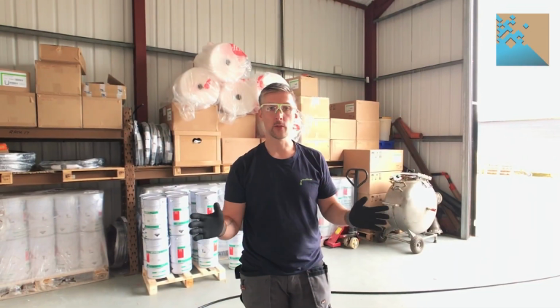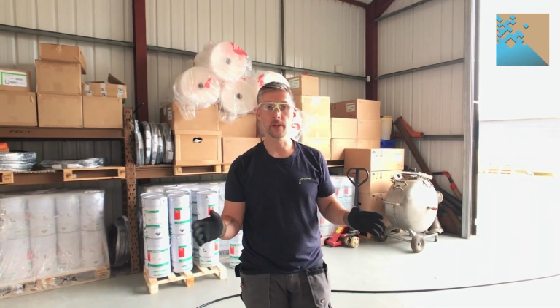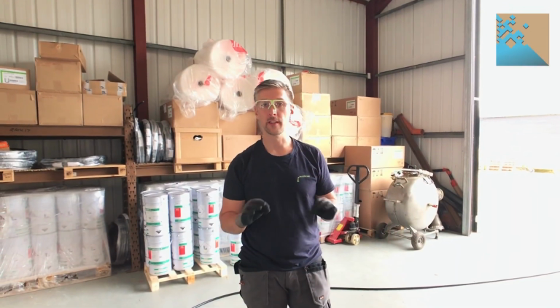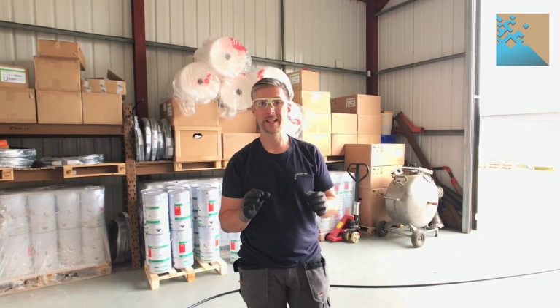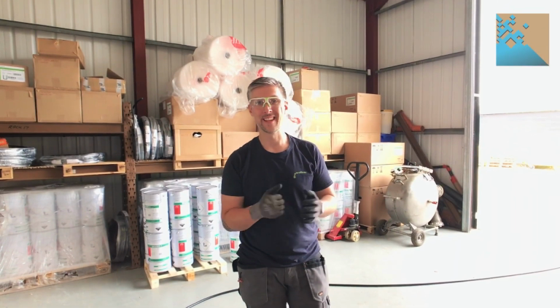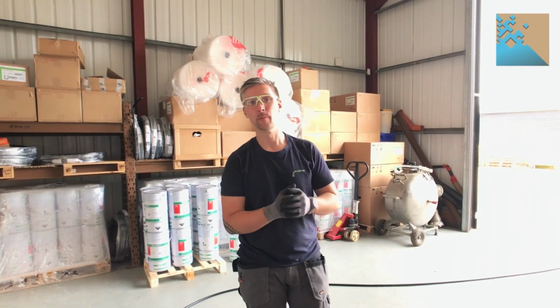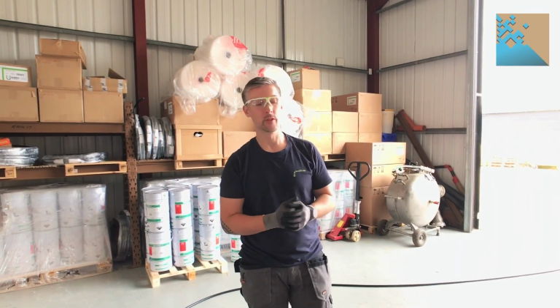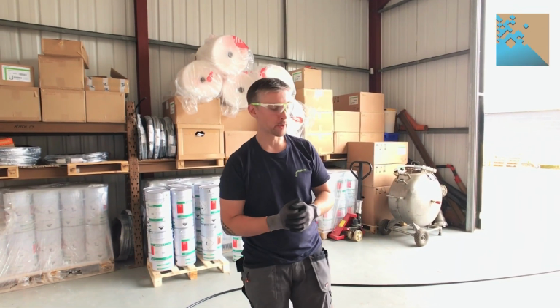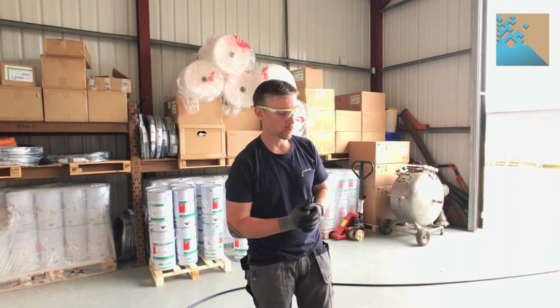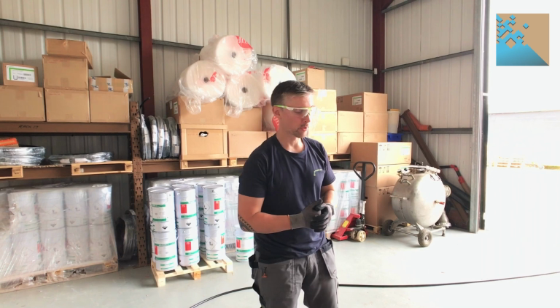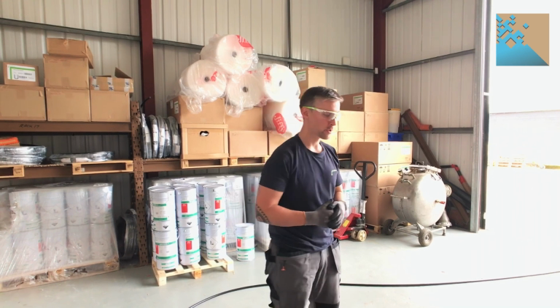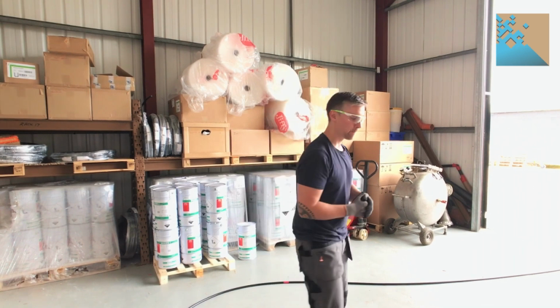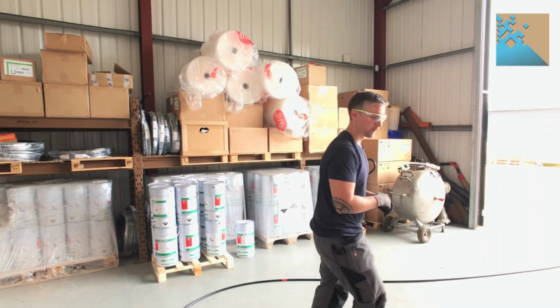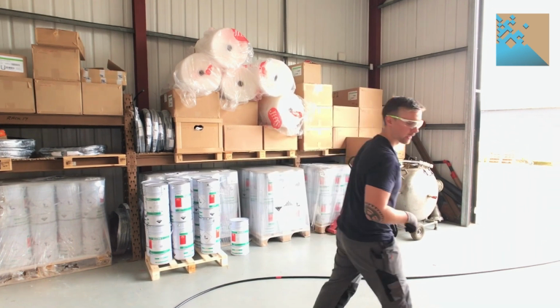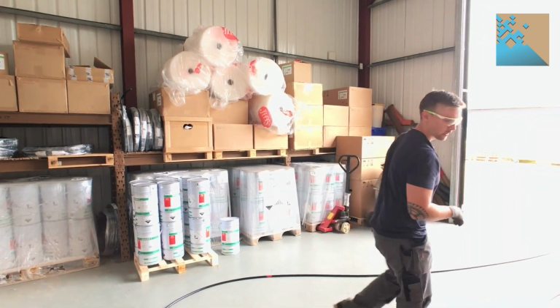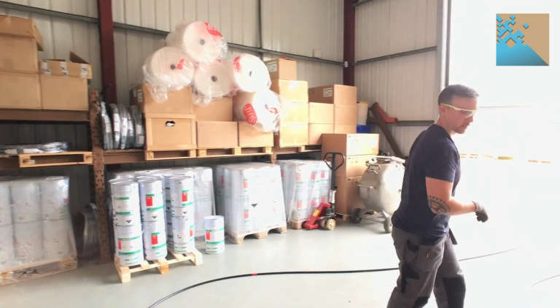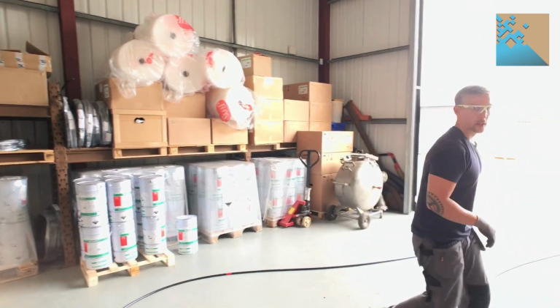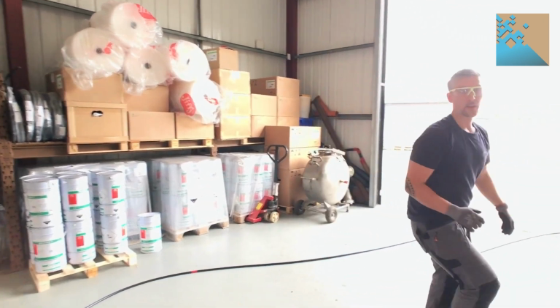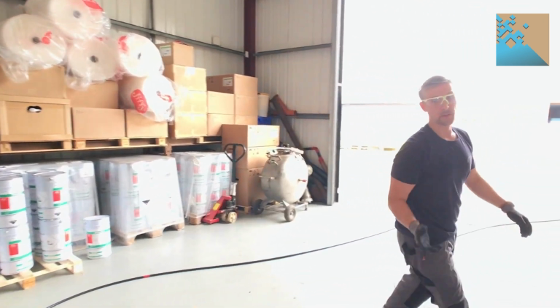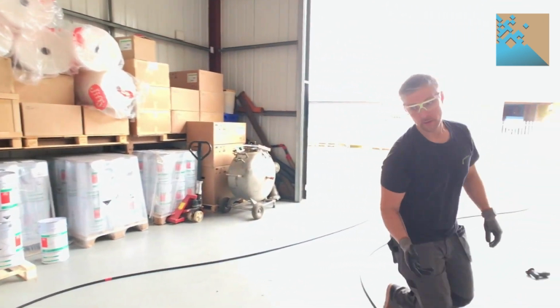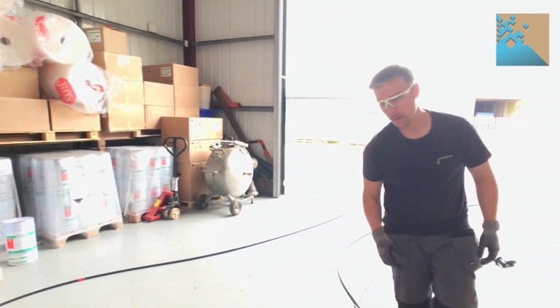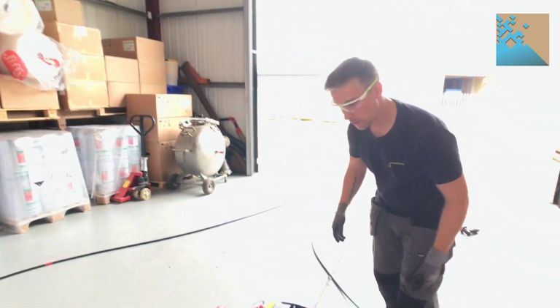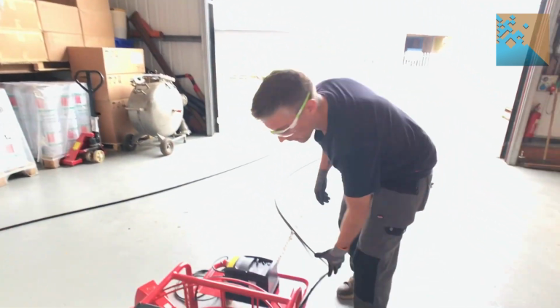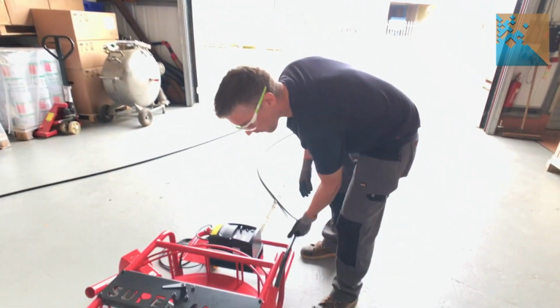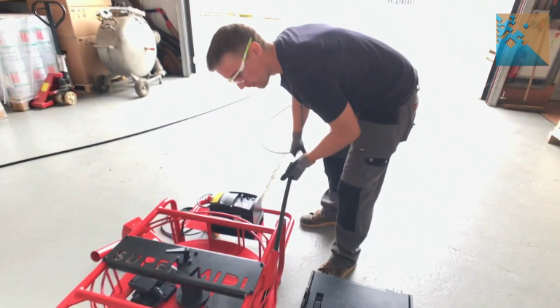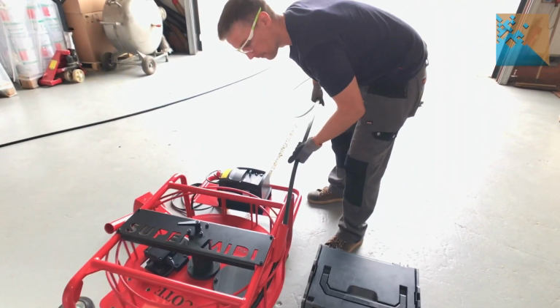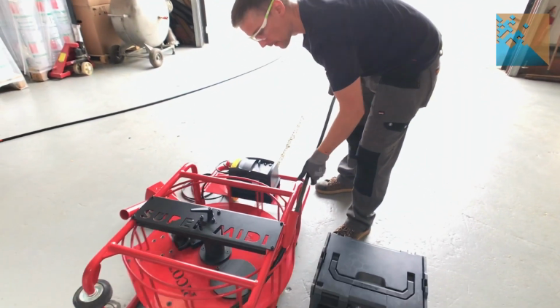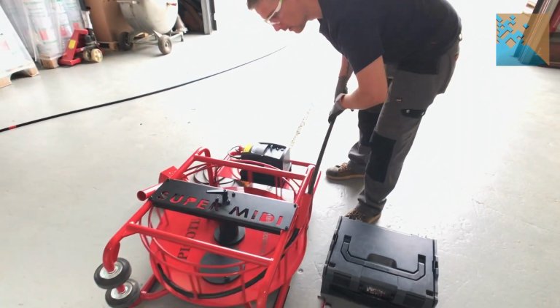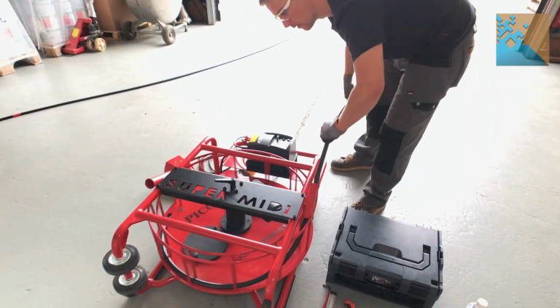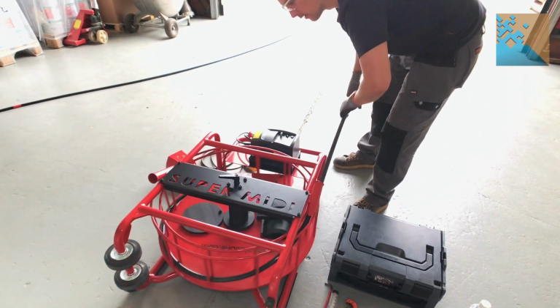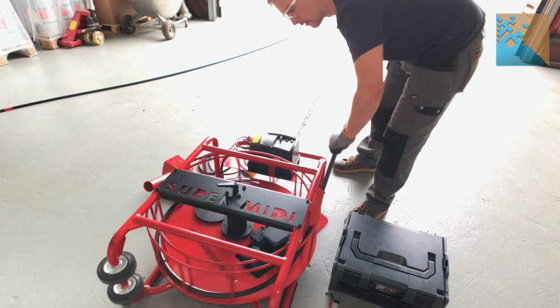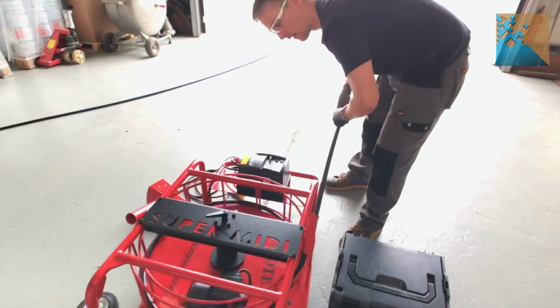So there we go, that's all finished. It really is that simple to lubricate your current machine. And the only thing we have to do now is wind it back on.